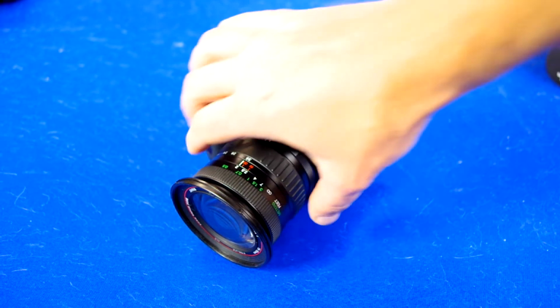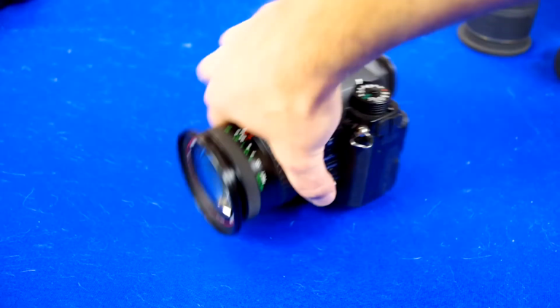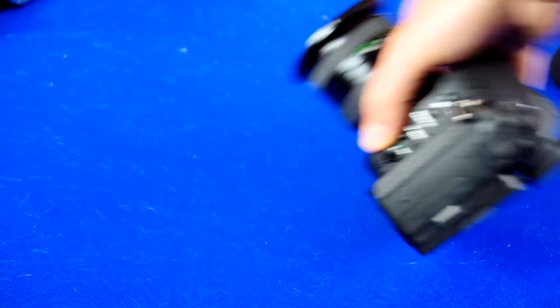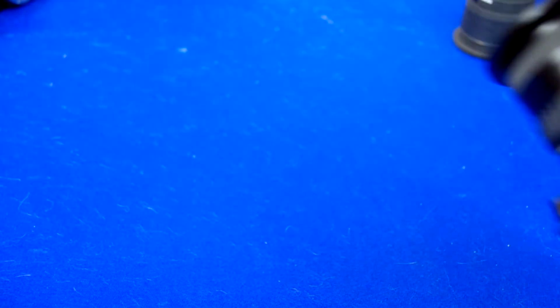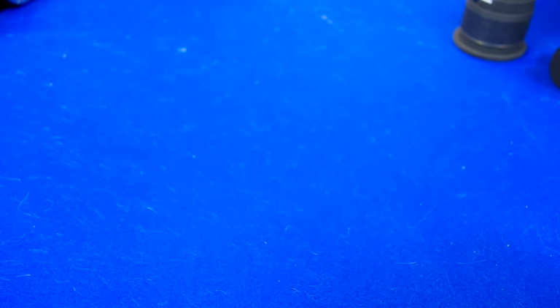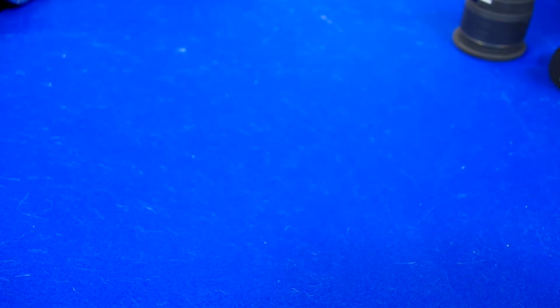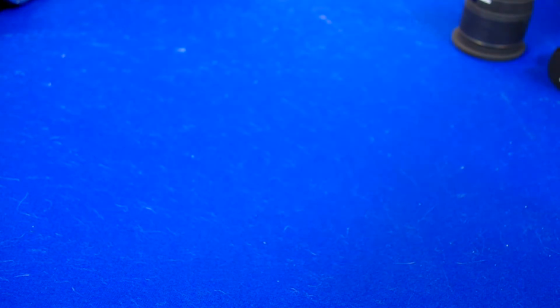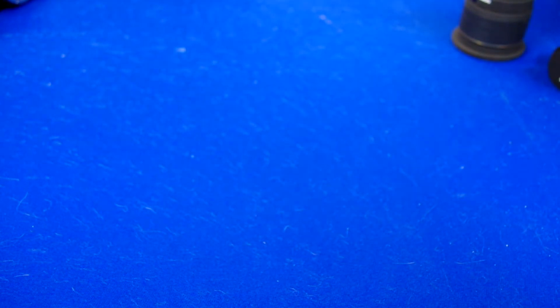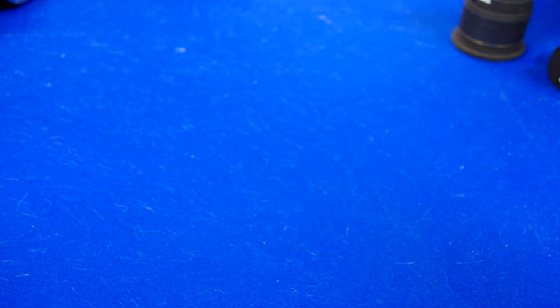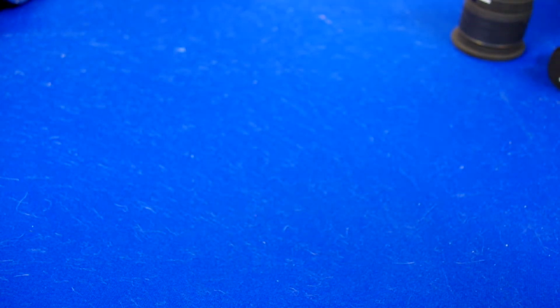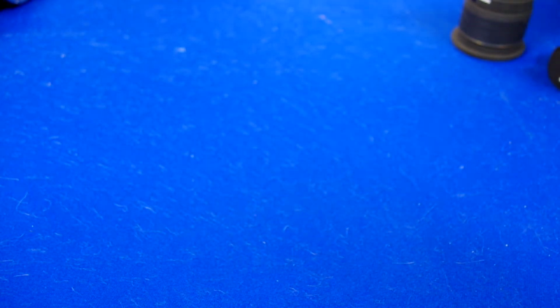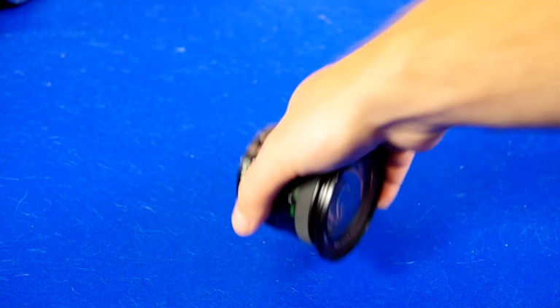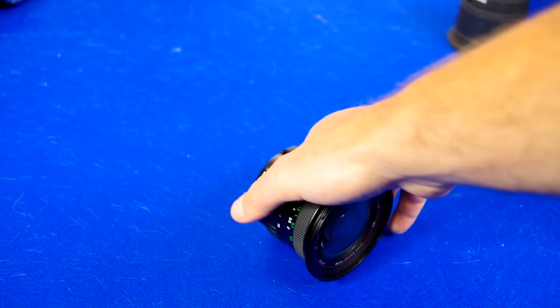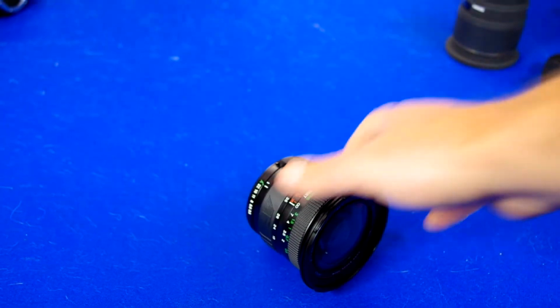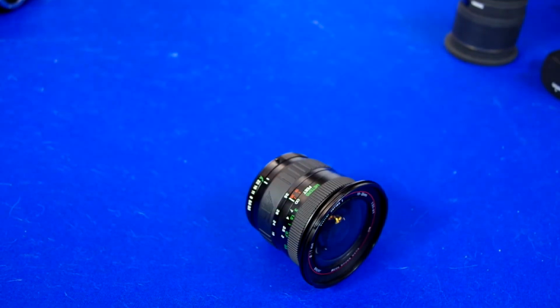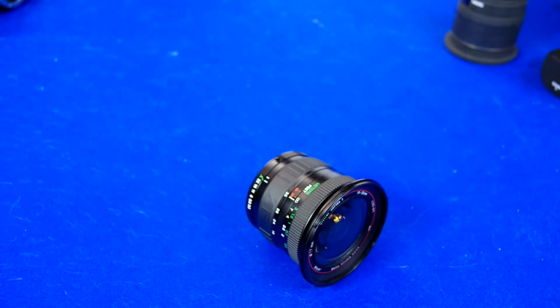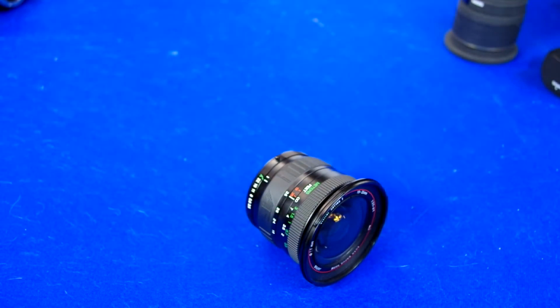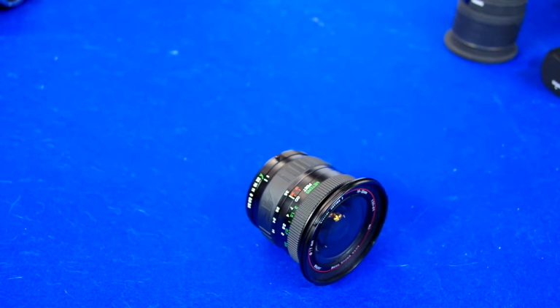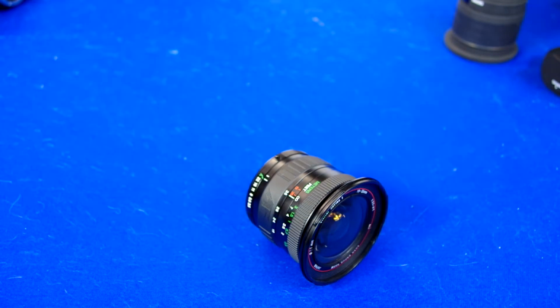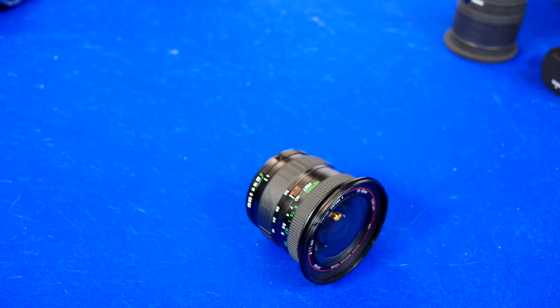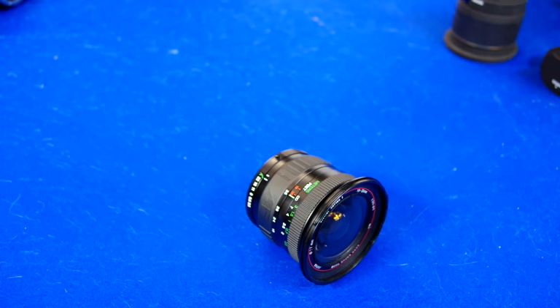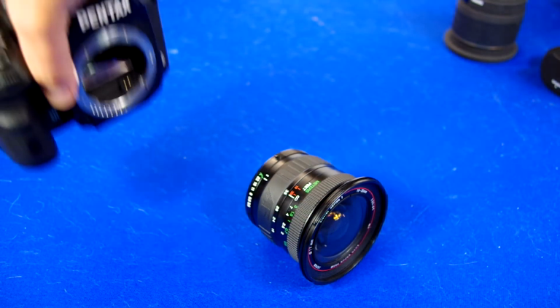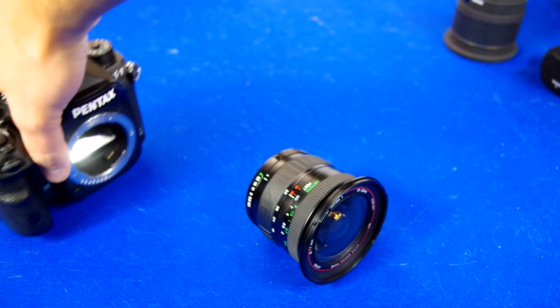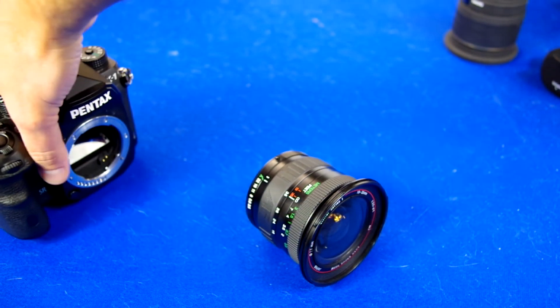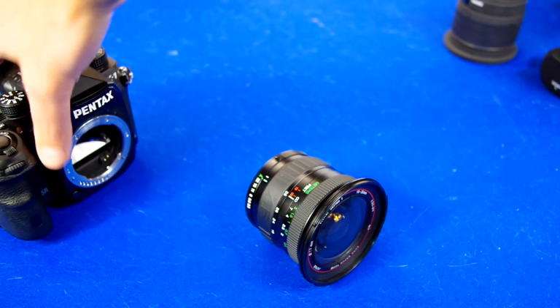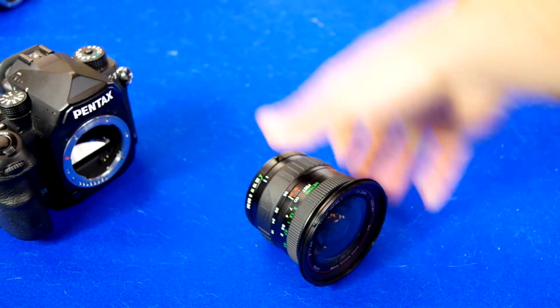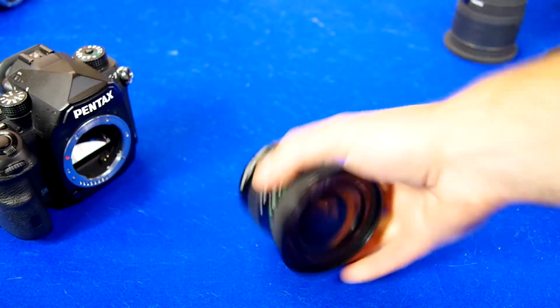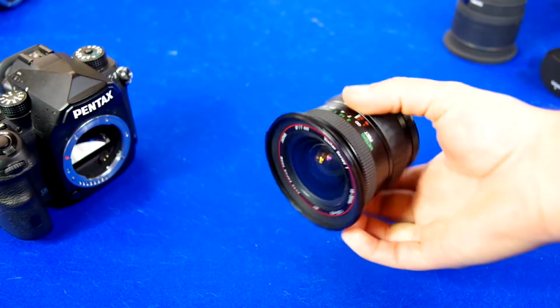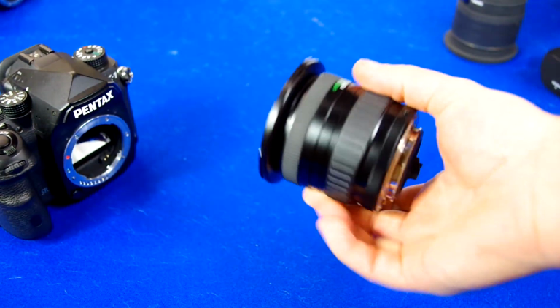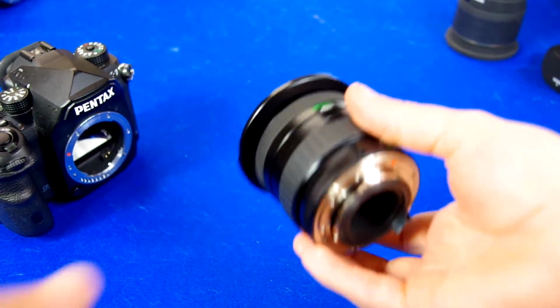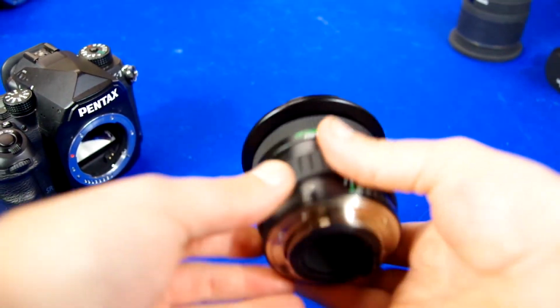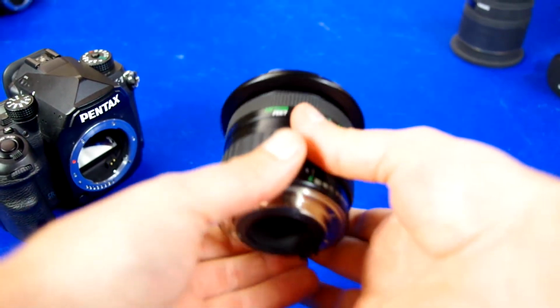Like I said, they're under different name brands. So you might see ones — I've used a Quattray before and a Tamron before. They're all very, very similar.